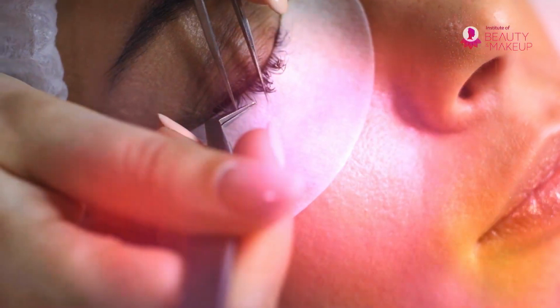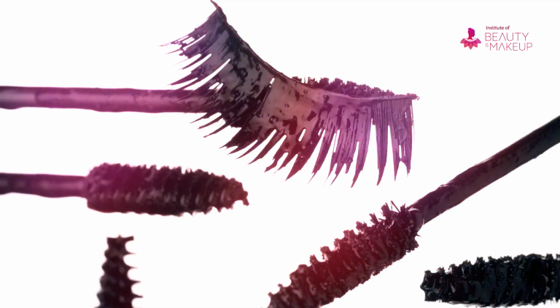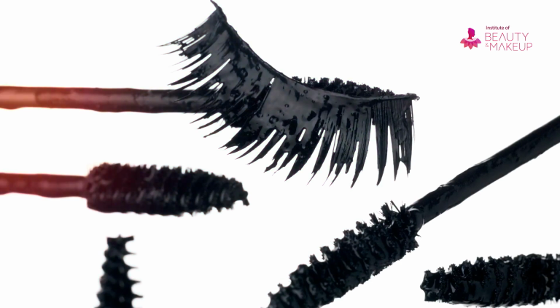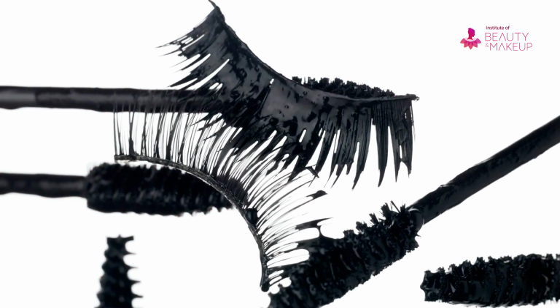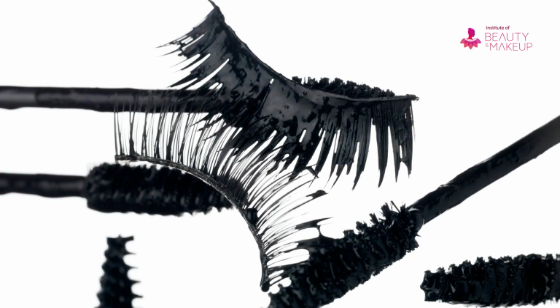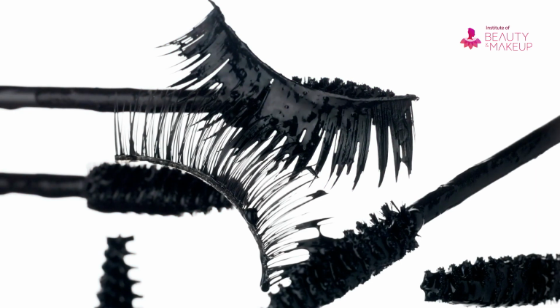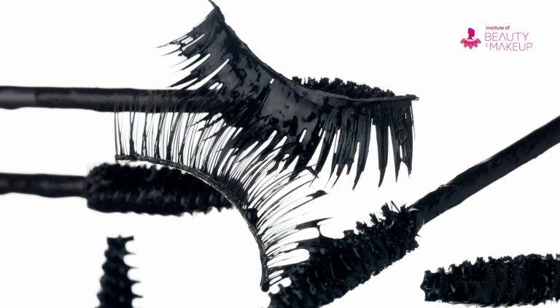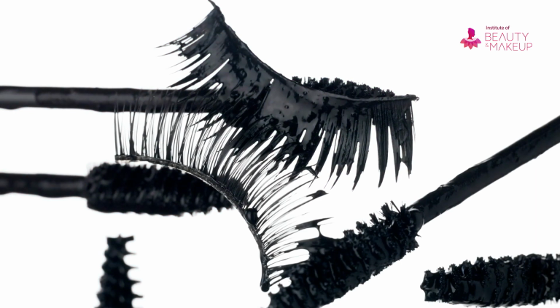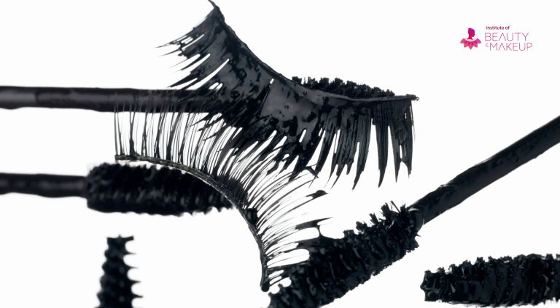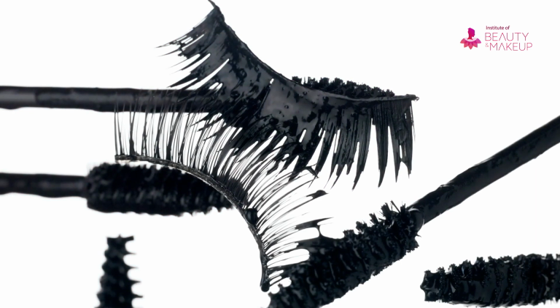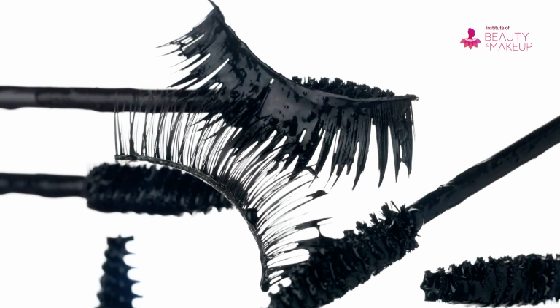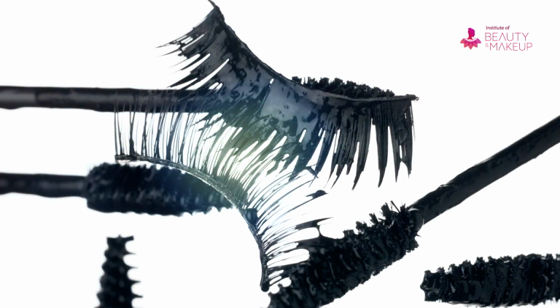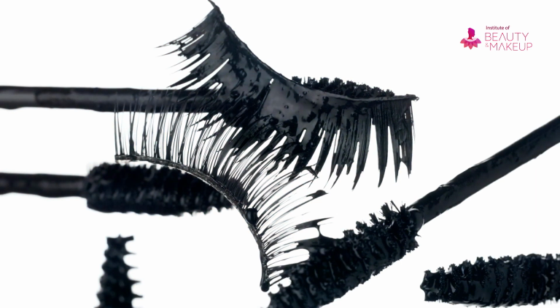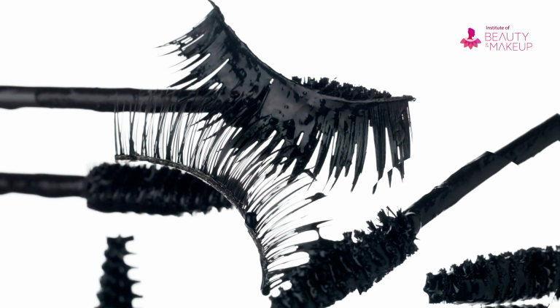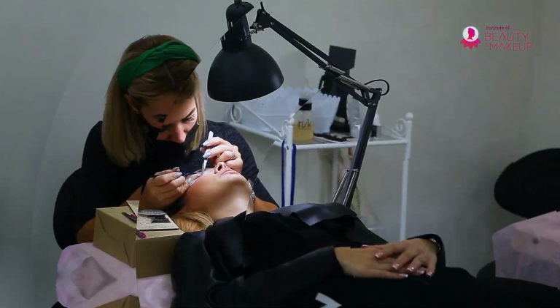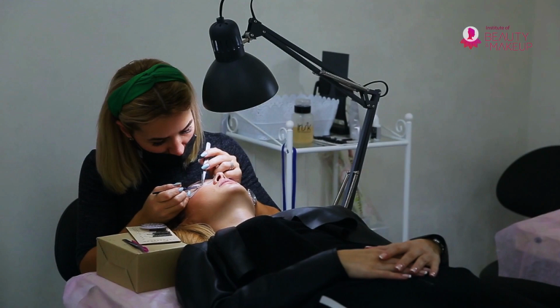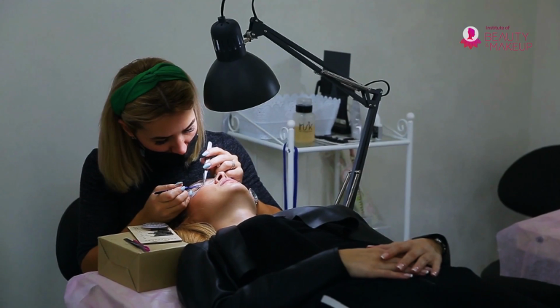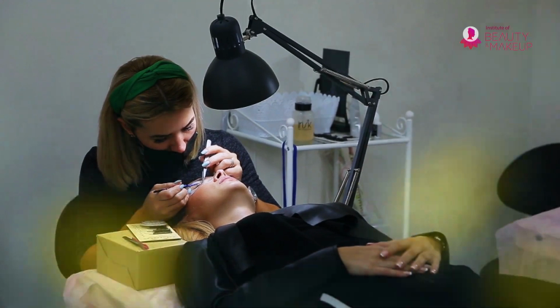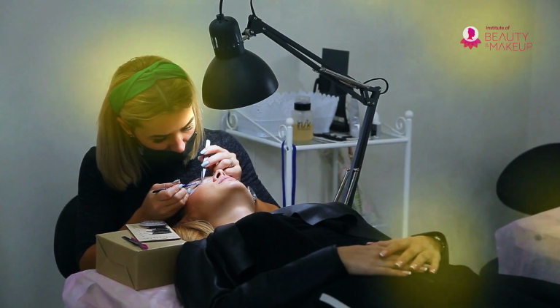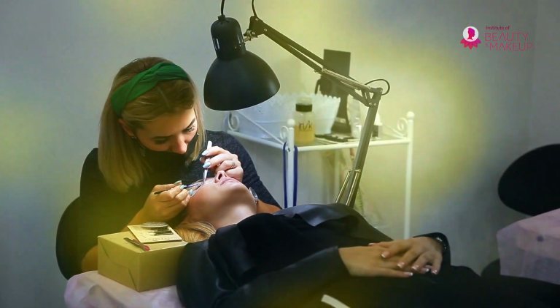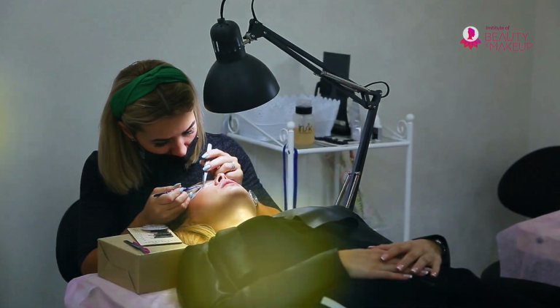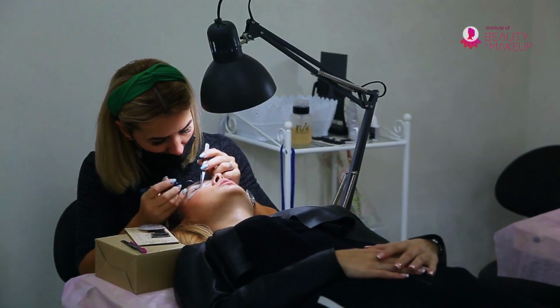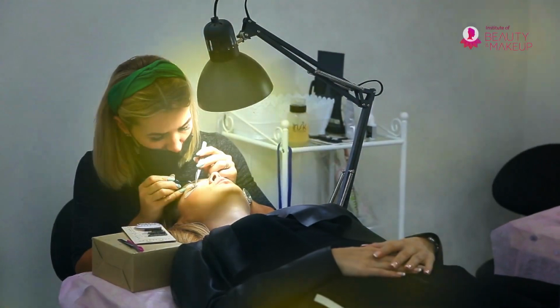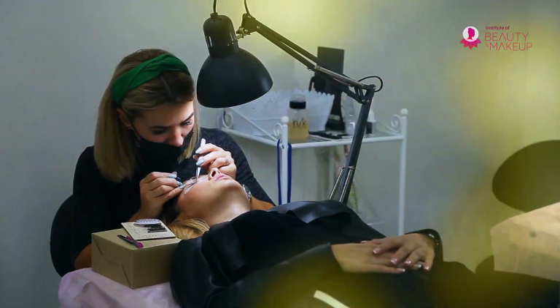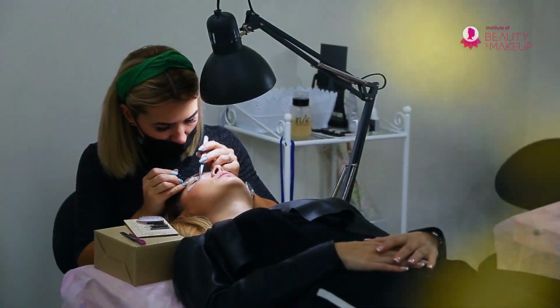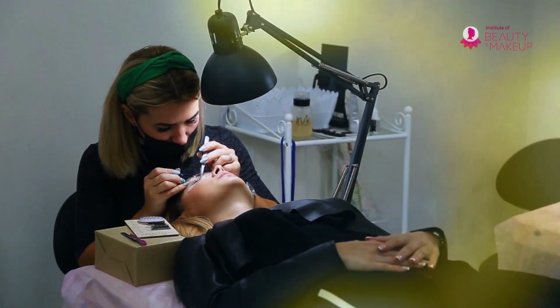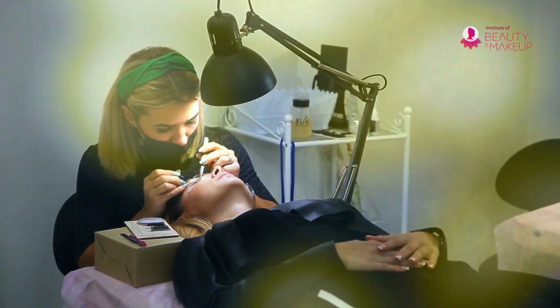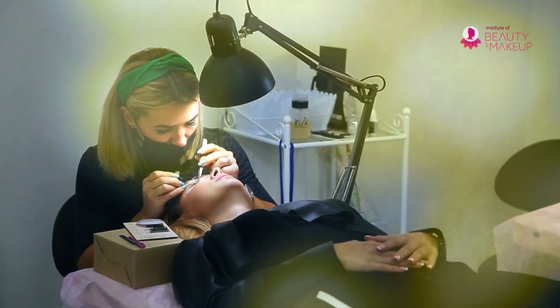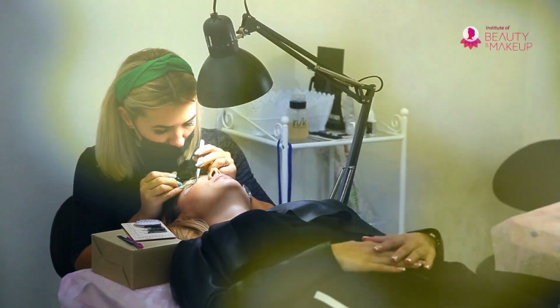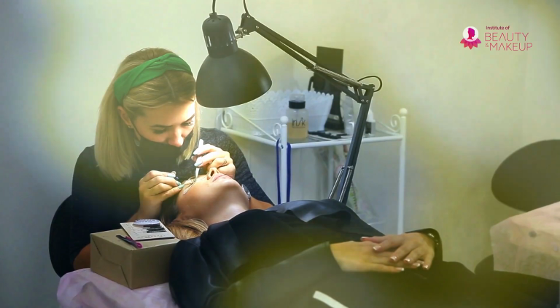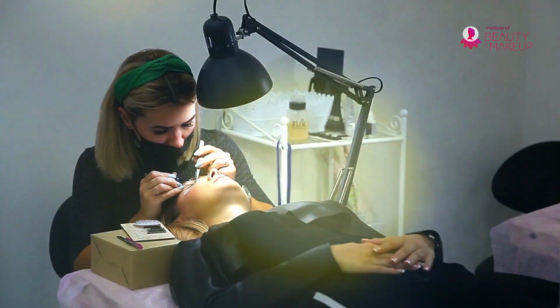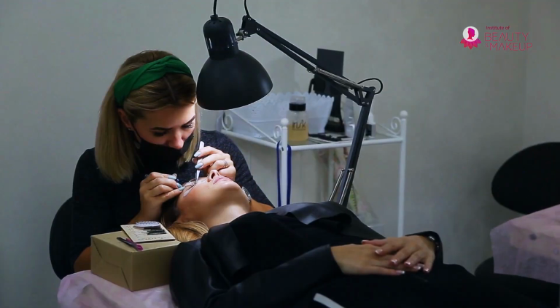You'll also learn different kinds of lashes suitable for different makeup and face structure, health and hygiene issues. The course will show you the theory and the practices of eyelash extension step by step.